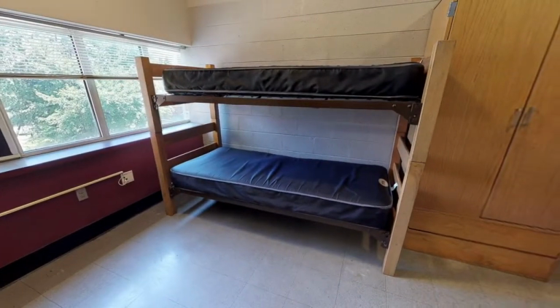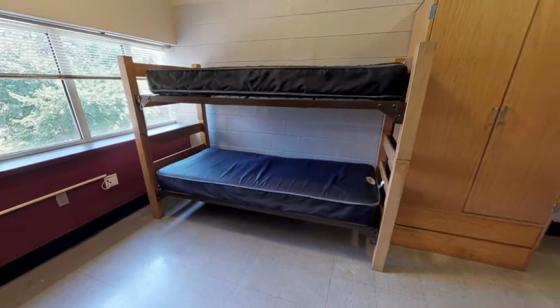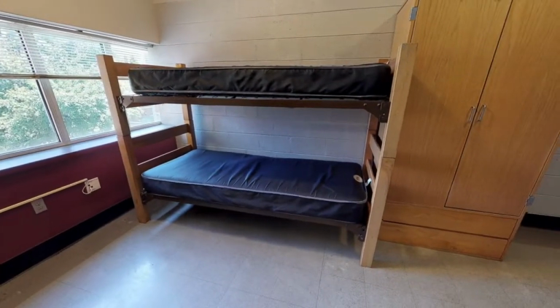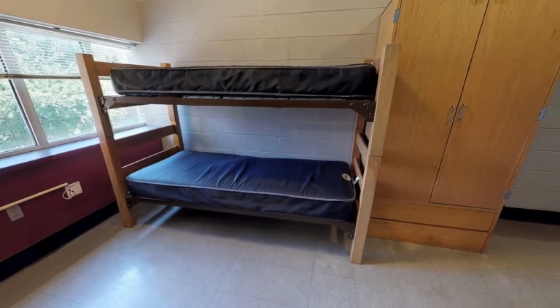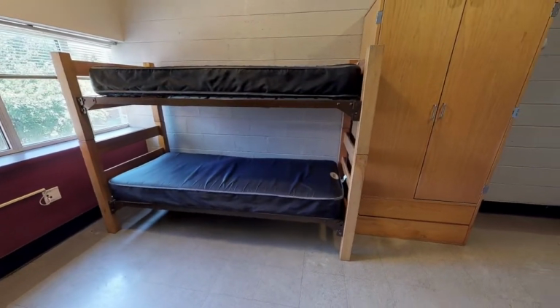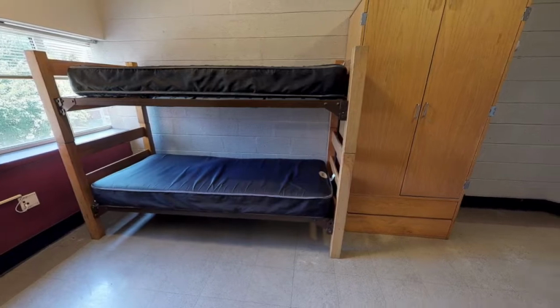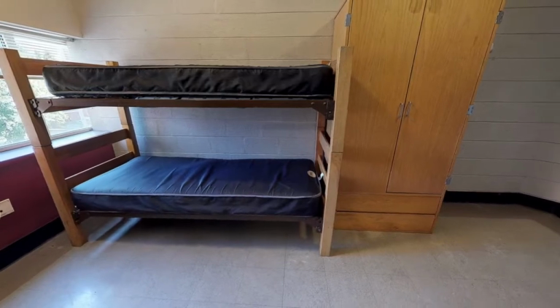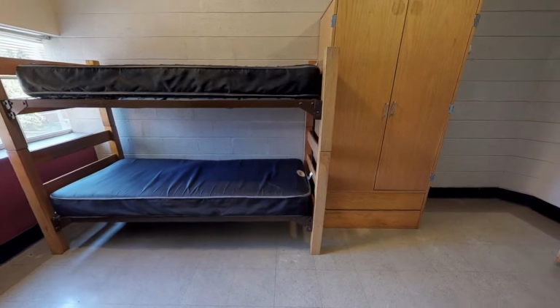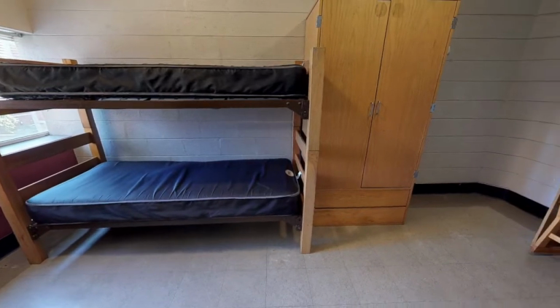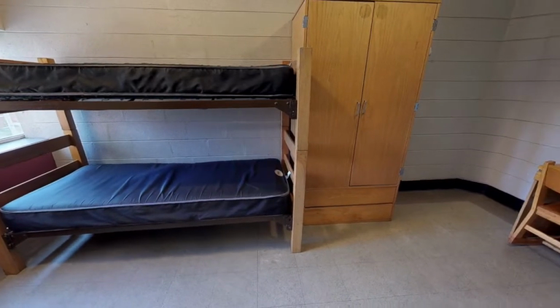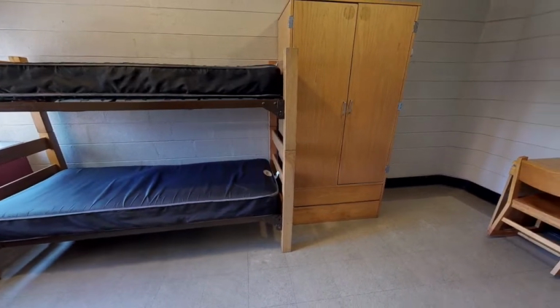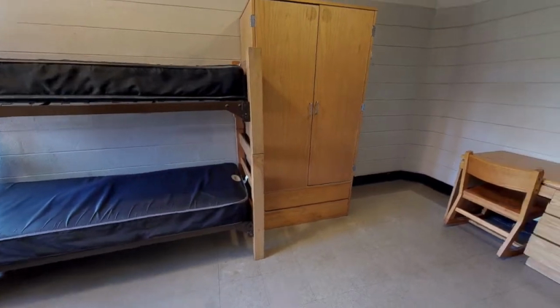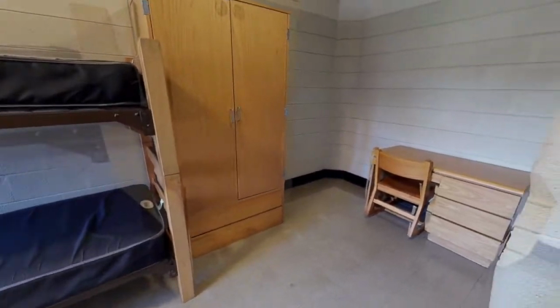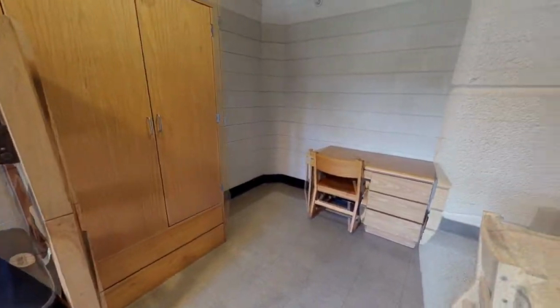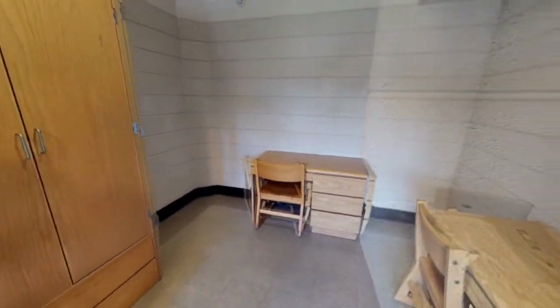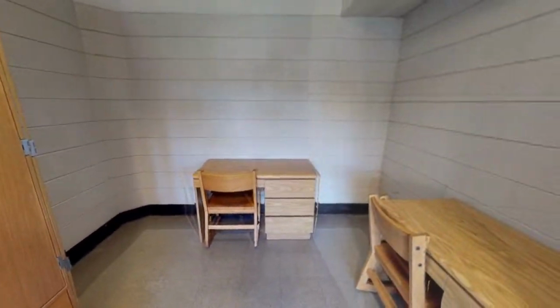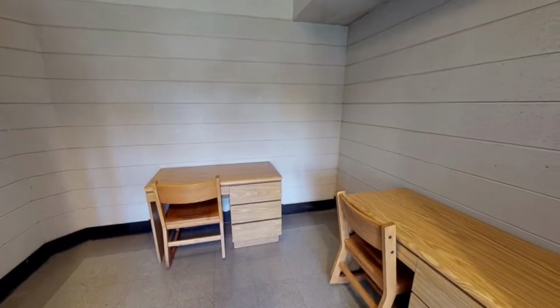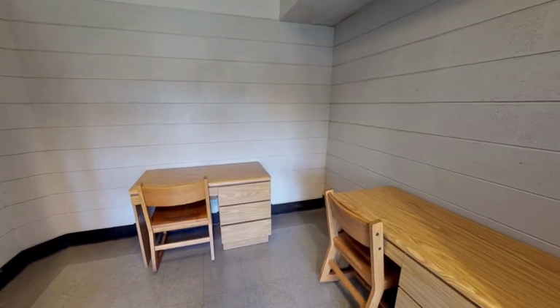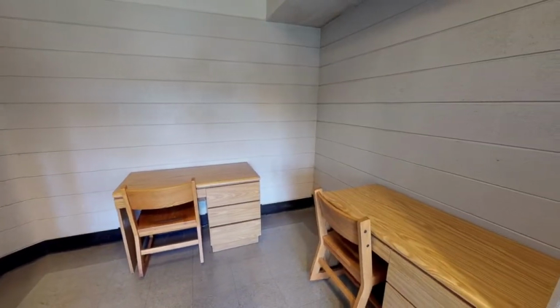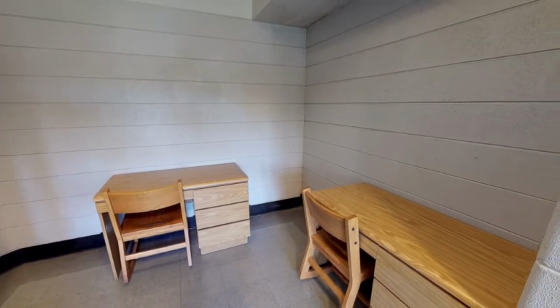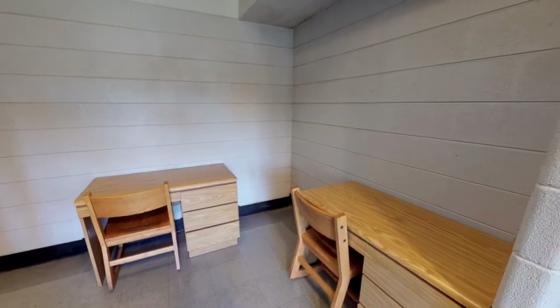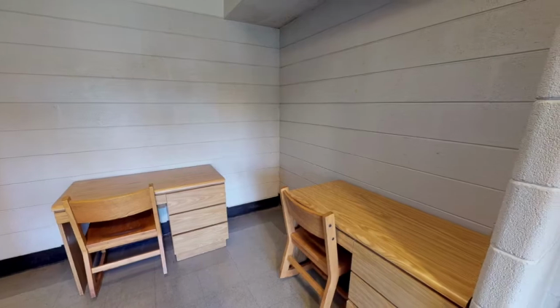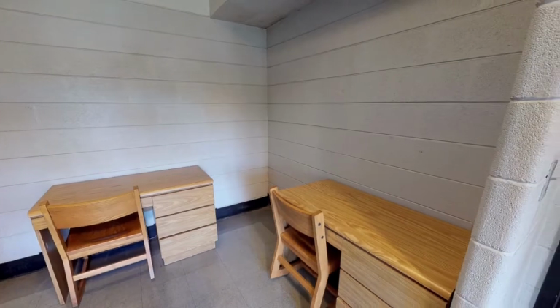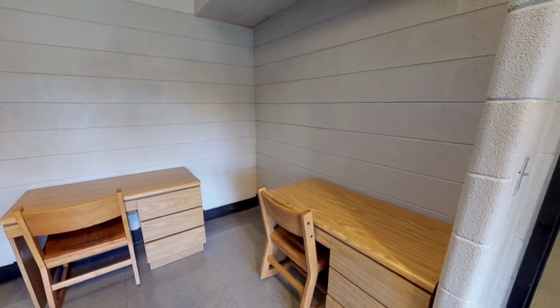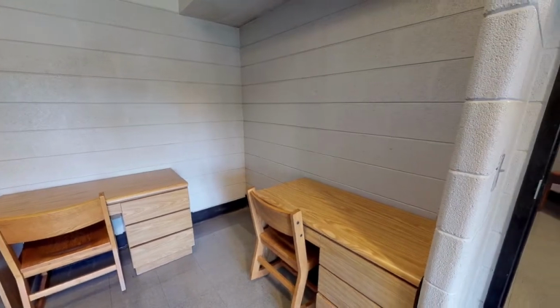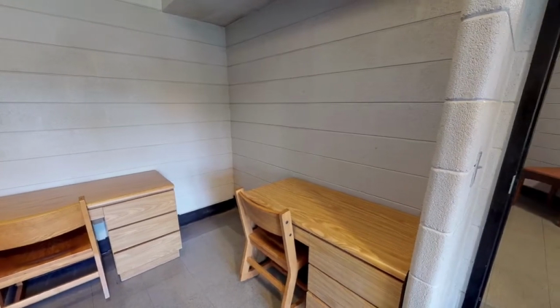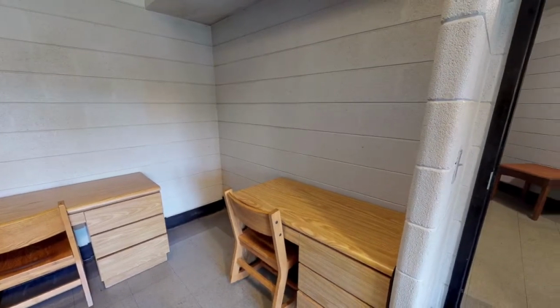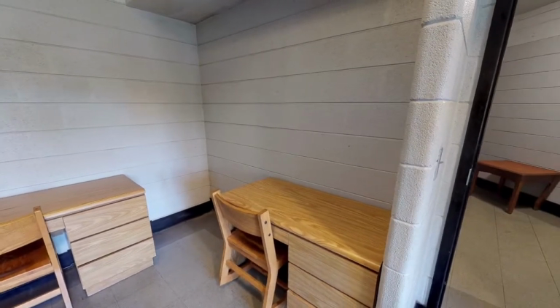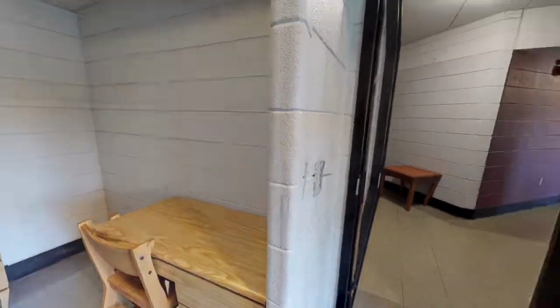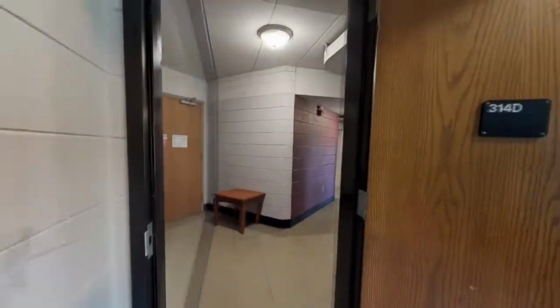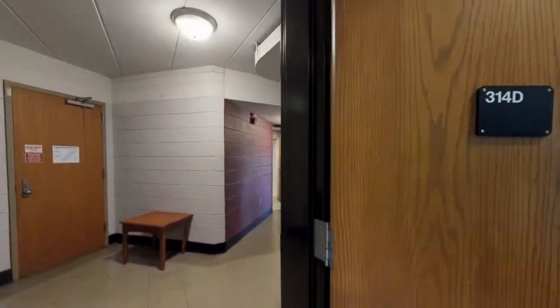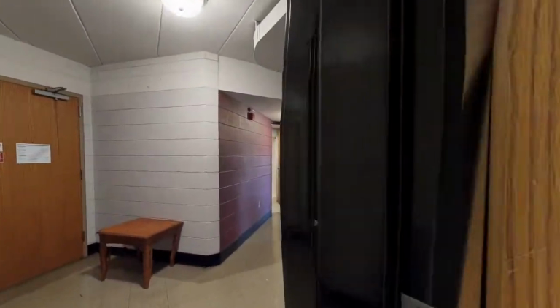Each double room includes two beds, two wardrobes, and two desks and chairs. Wardrobes include a hangar area as well as two dresser drawers.